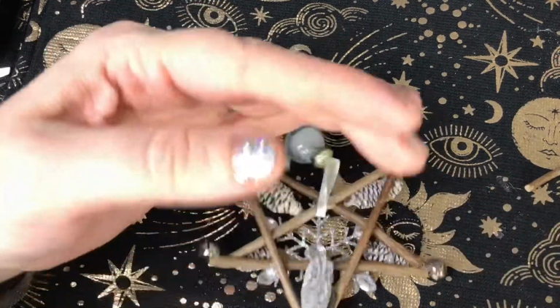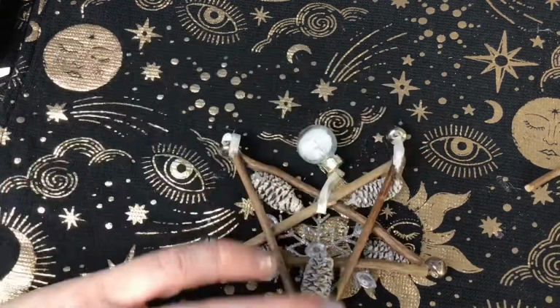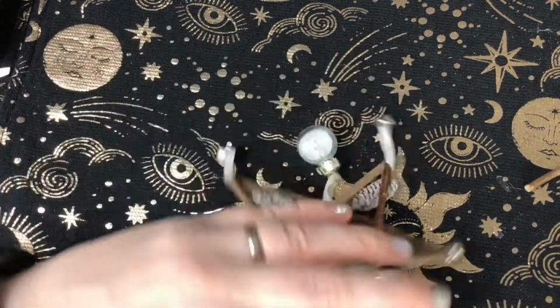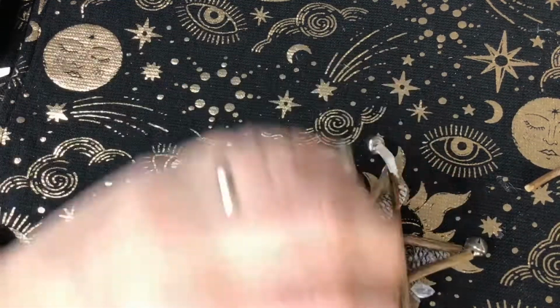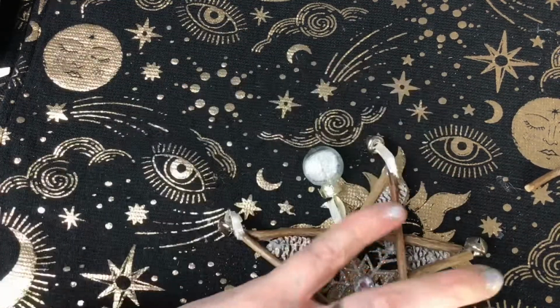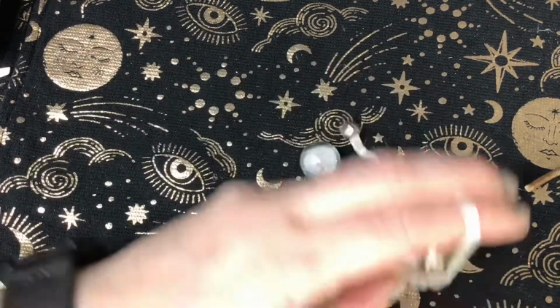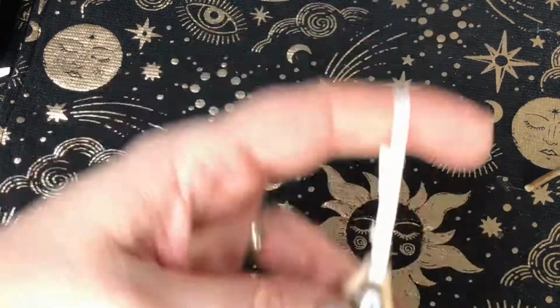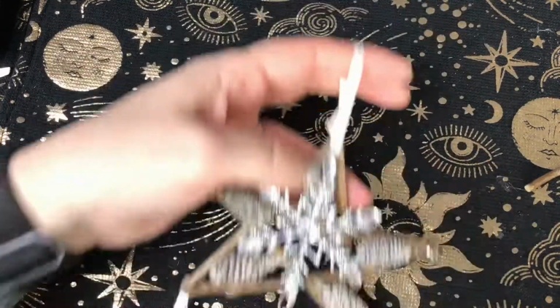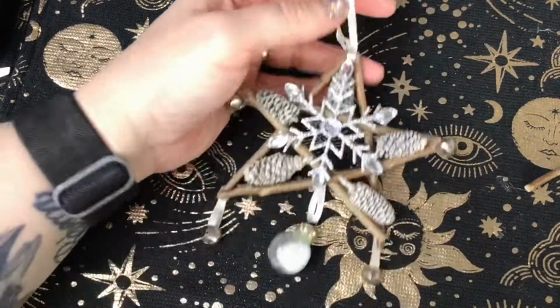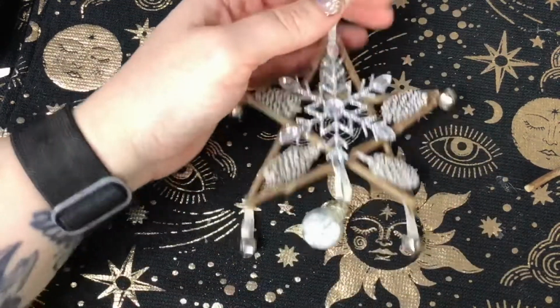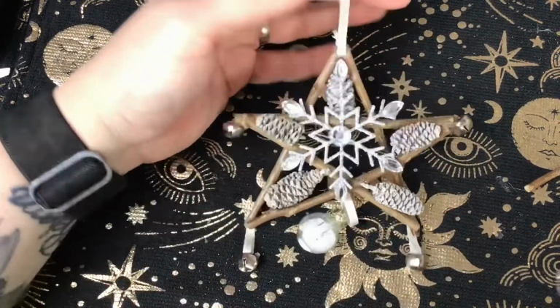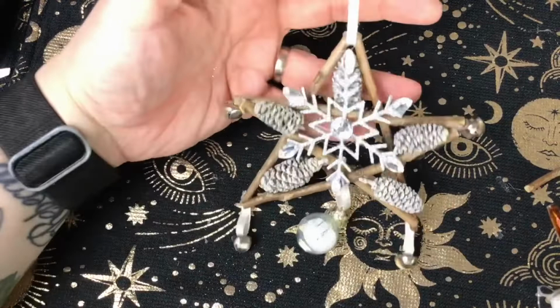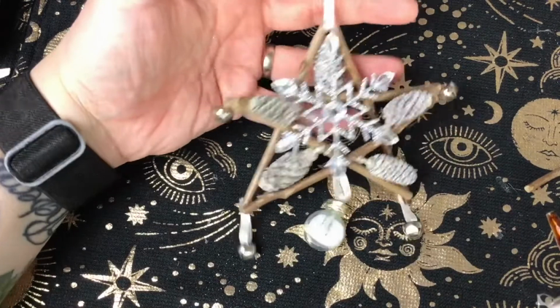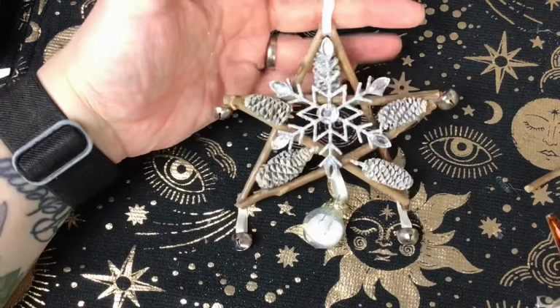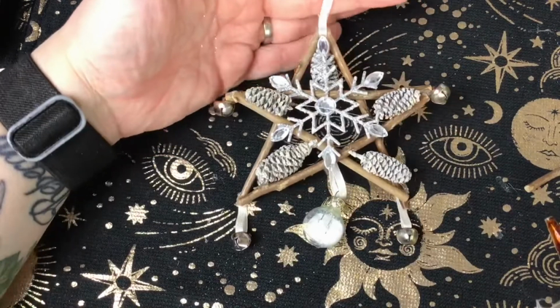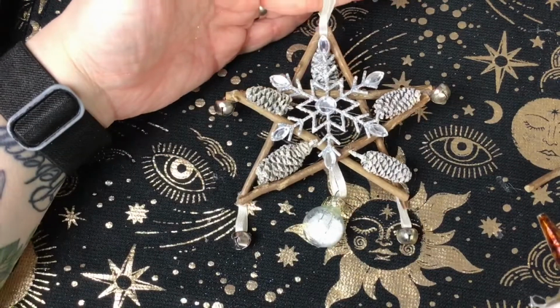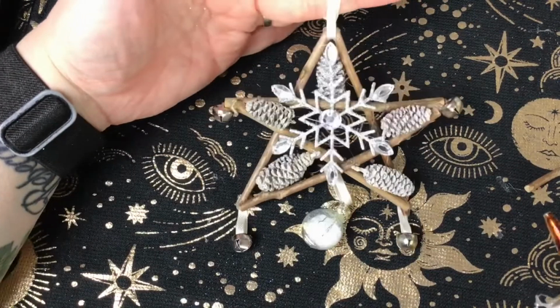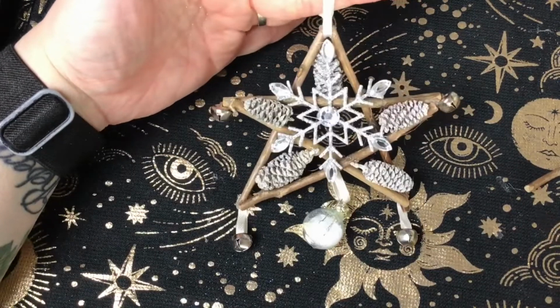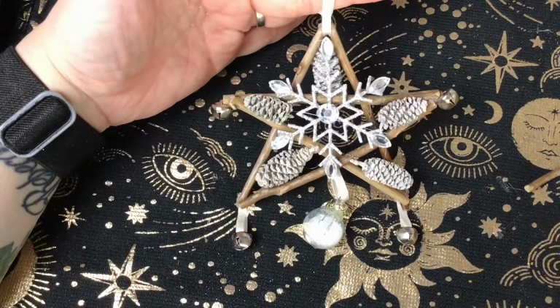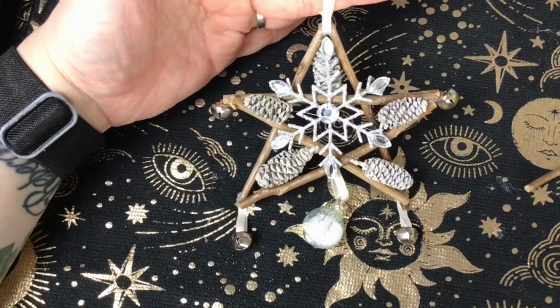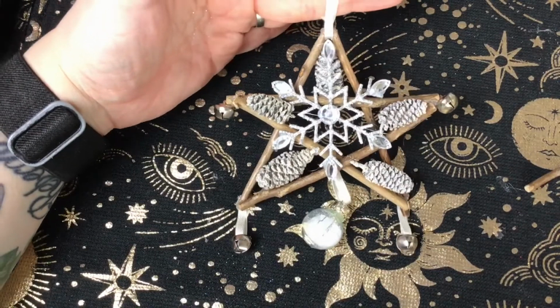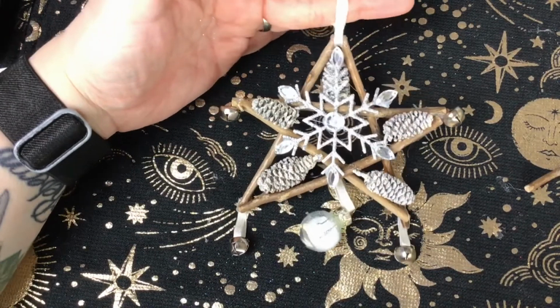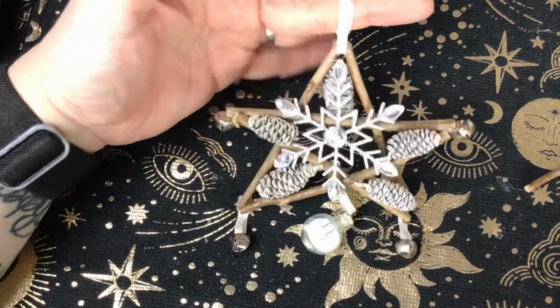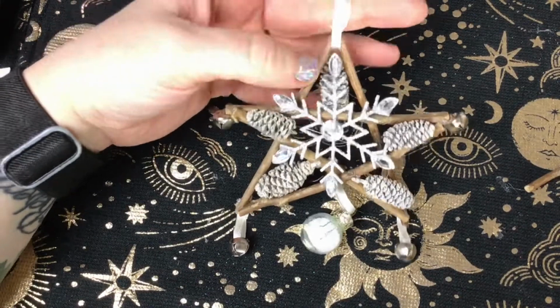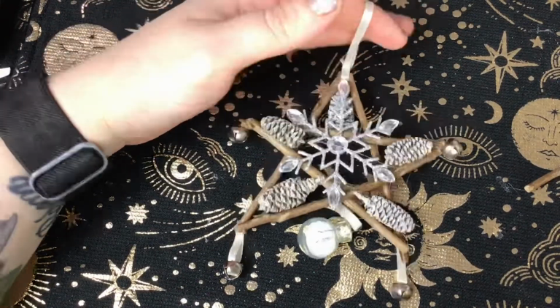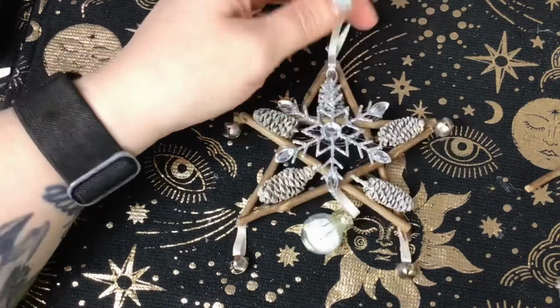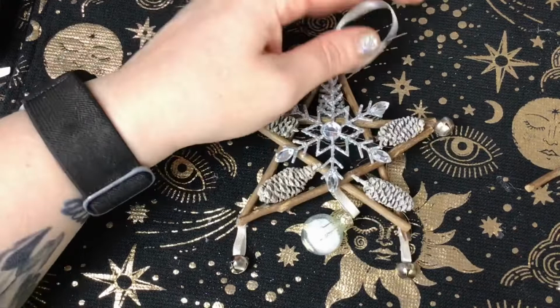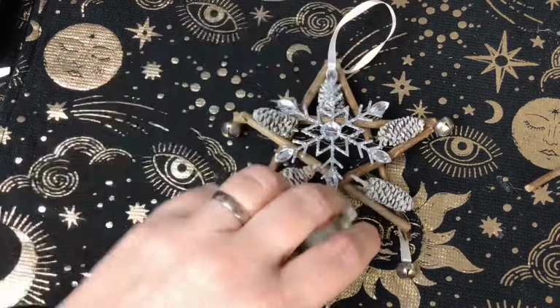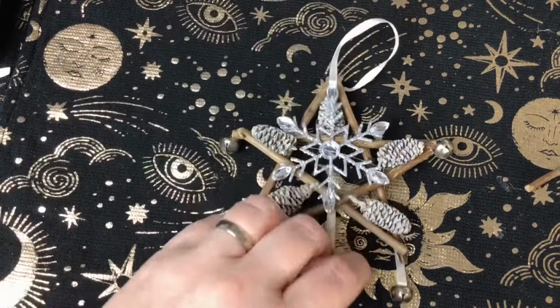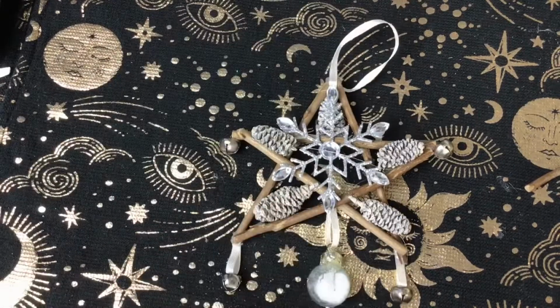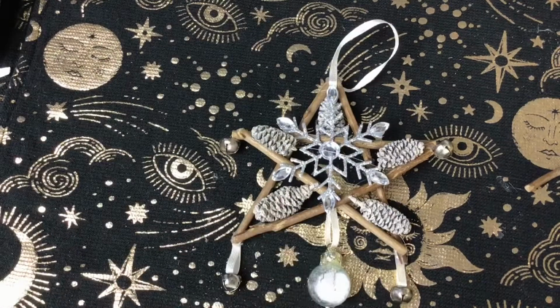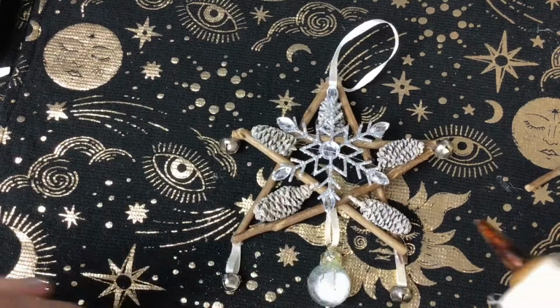Once it was done it looked like this. So that's how to make a simple yule-themed pentagram. Hope you enjoyed the video — thanks for watching and I'll see you in the next one. Bye for now.